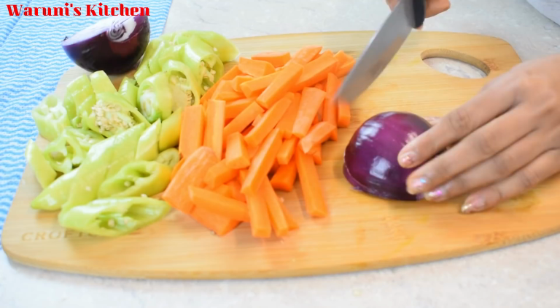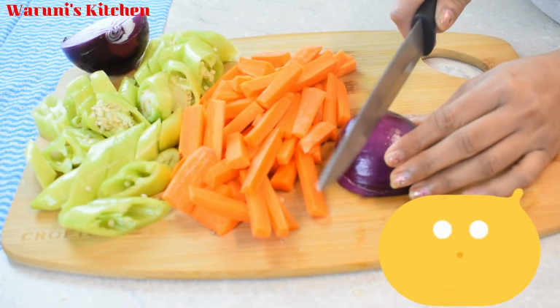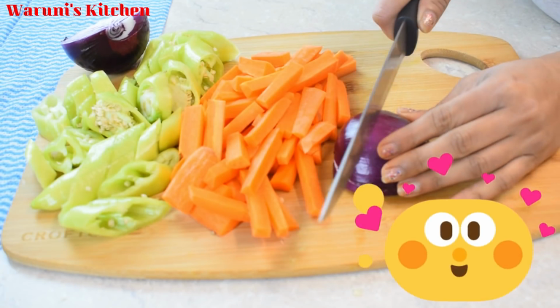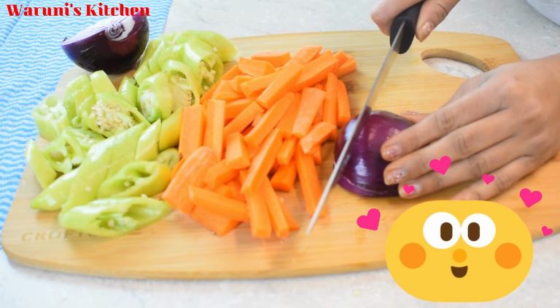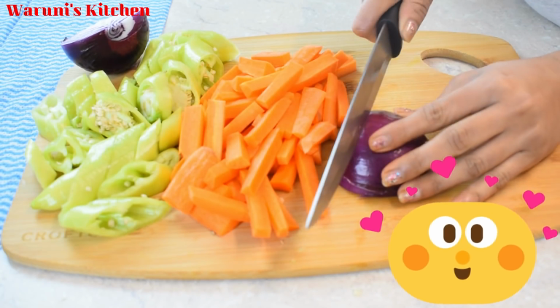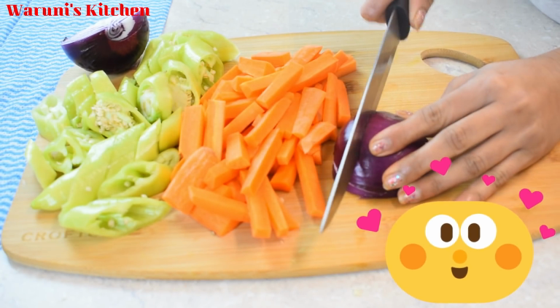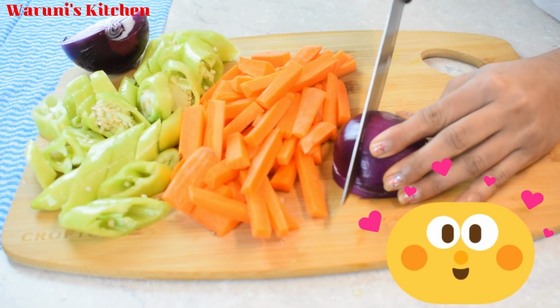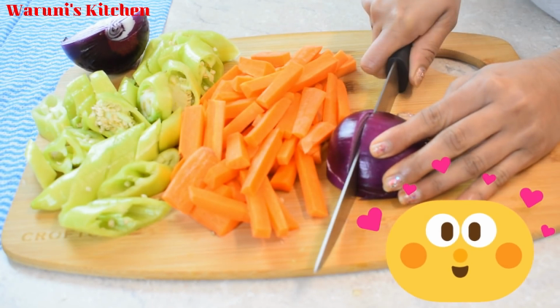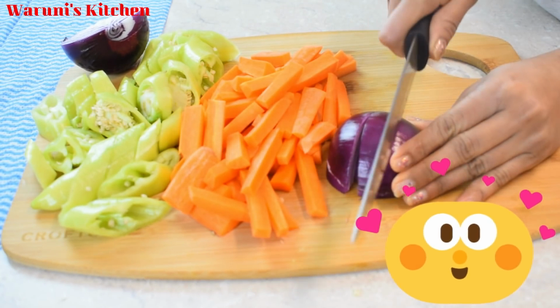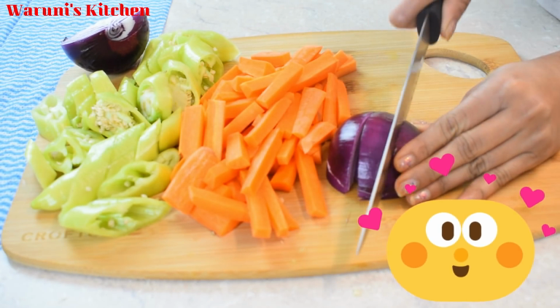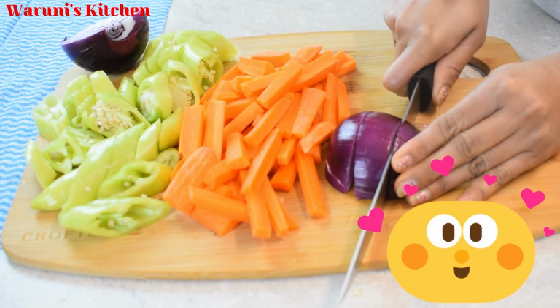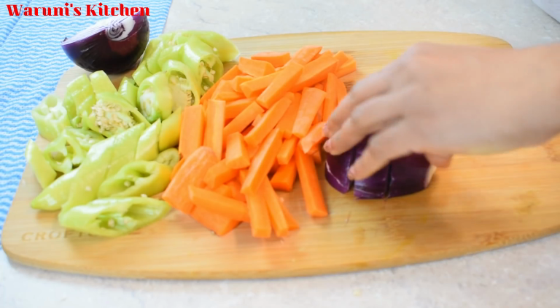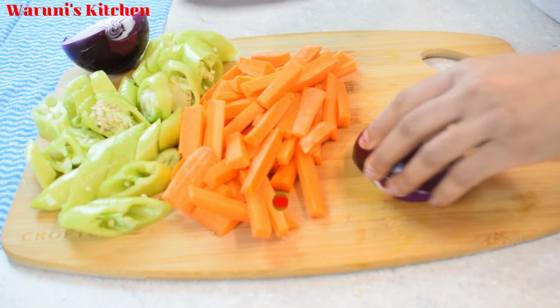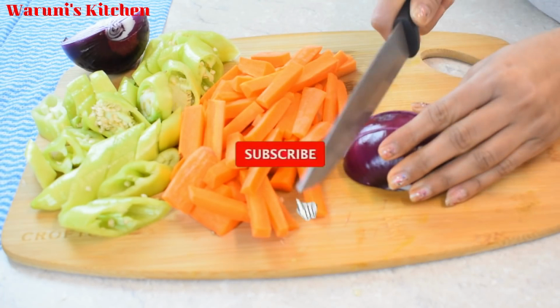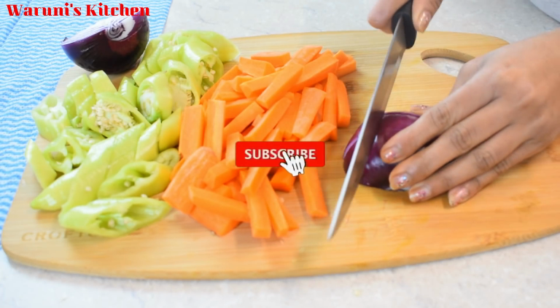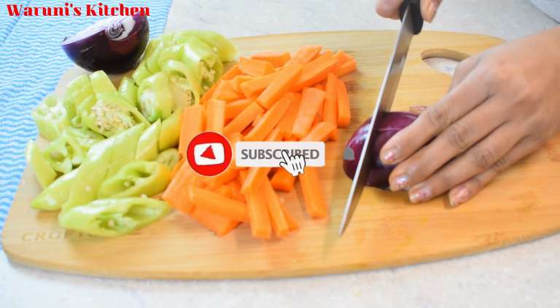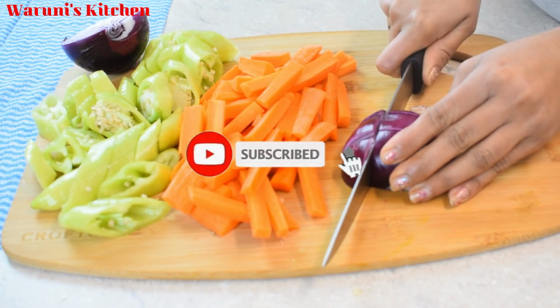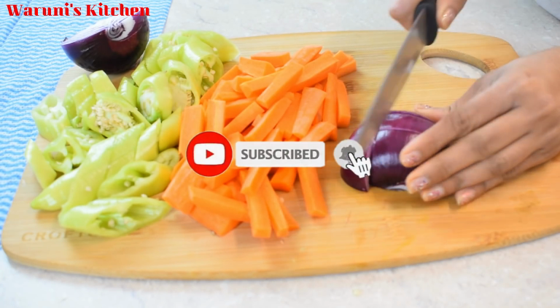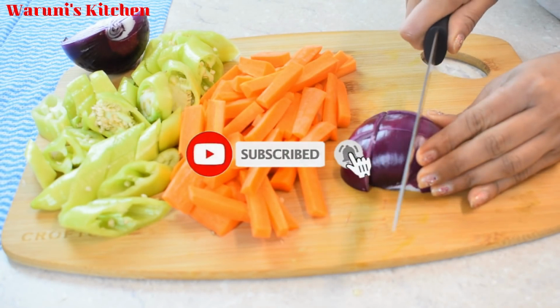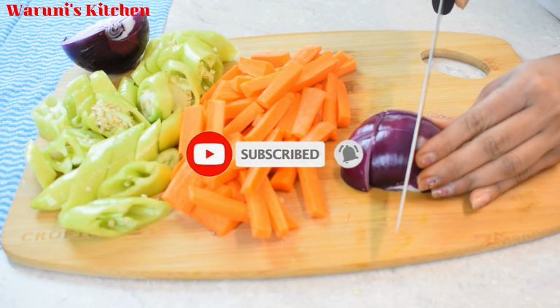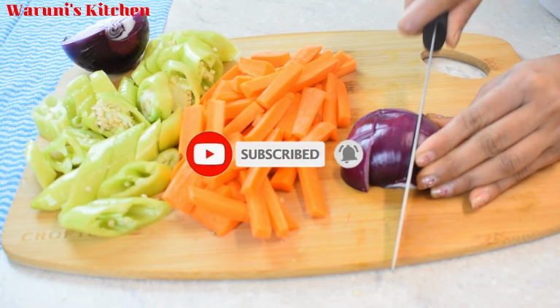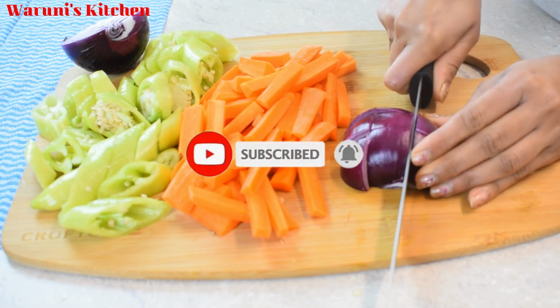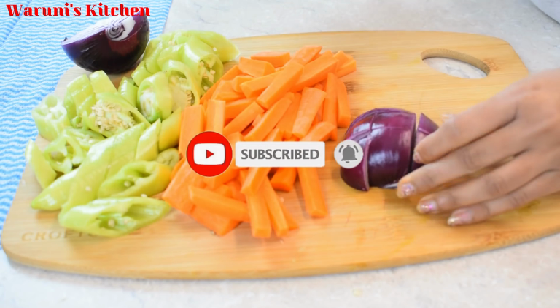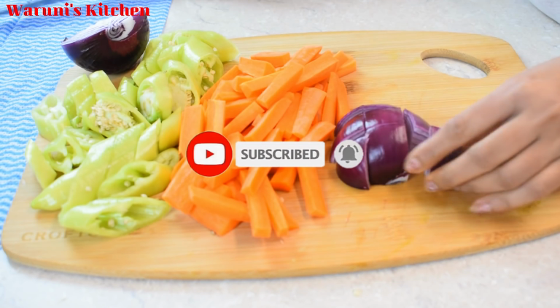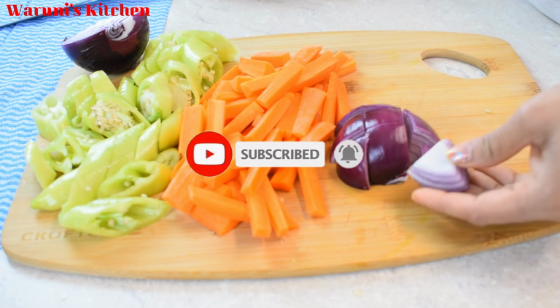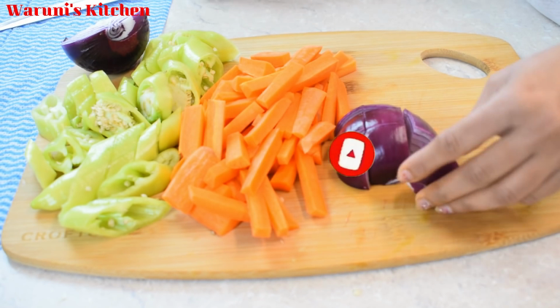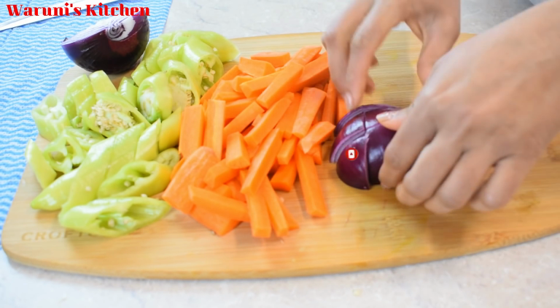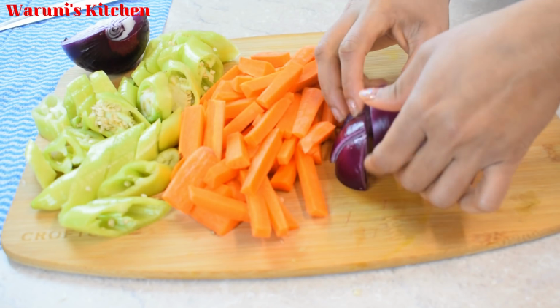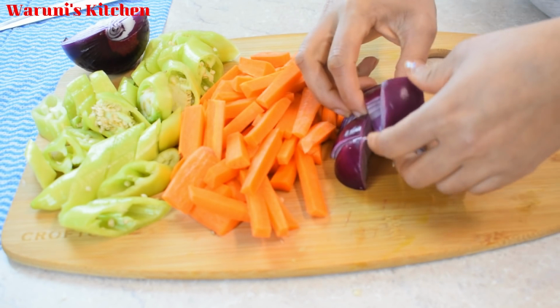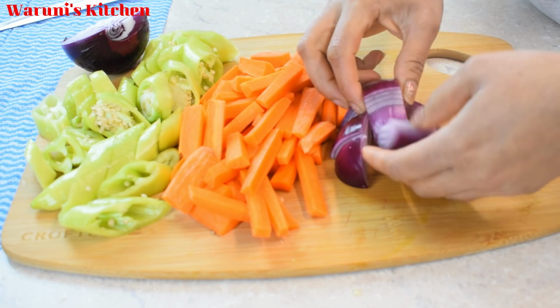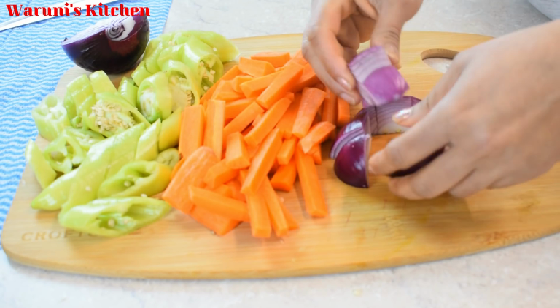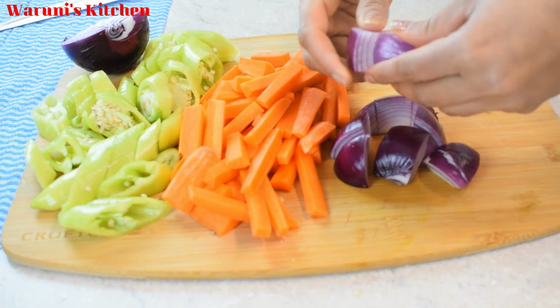This is the channel of the video. If you like this video, please subscribe to our channel and click the bell icon. Please share the video.